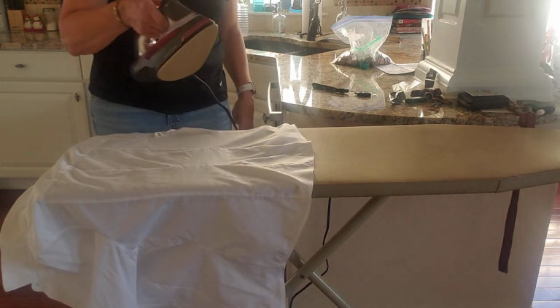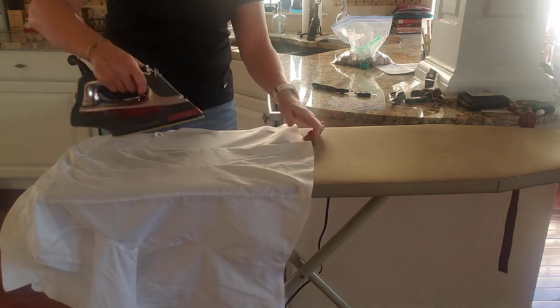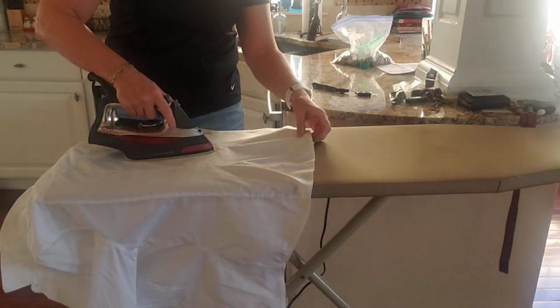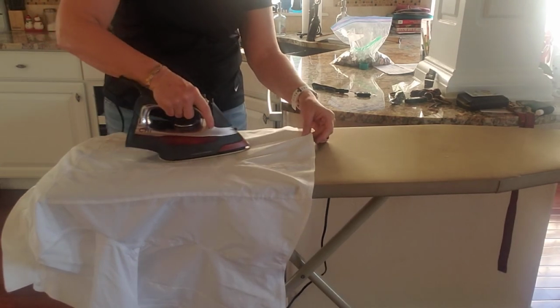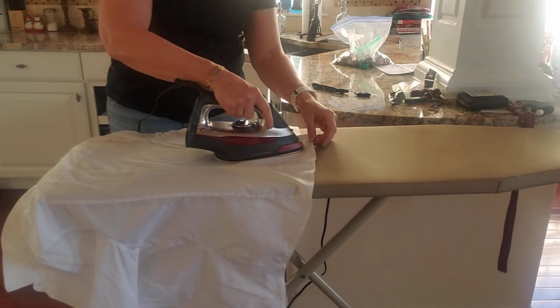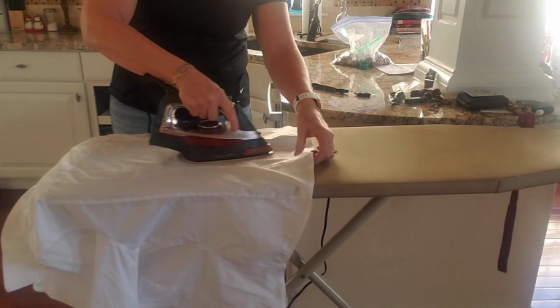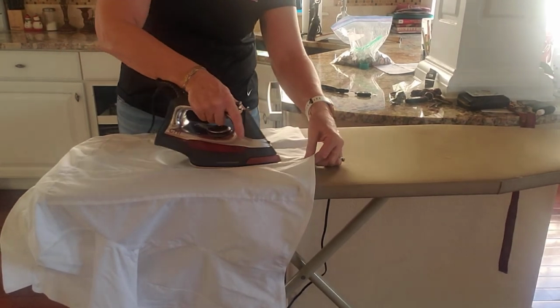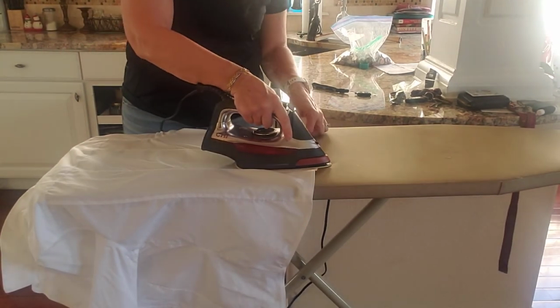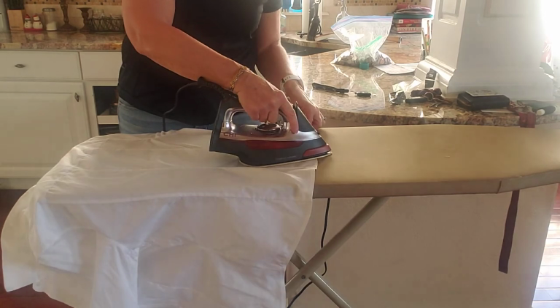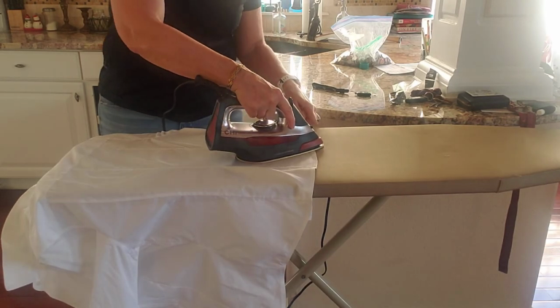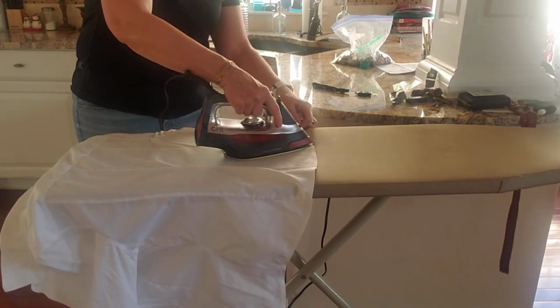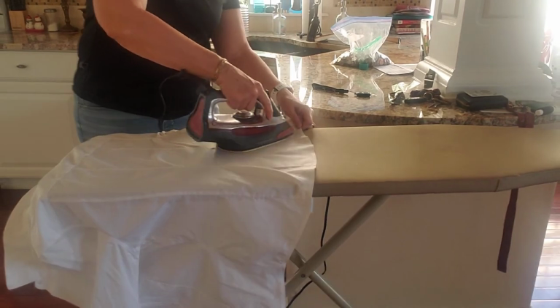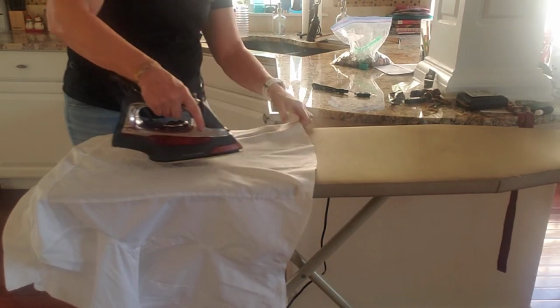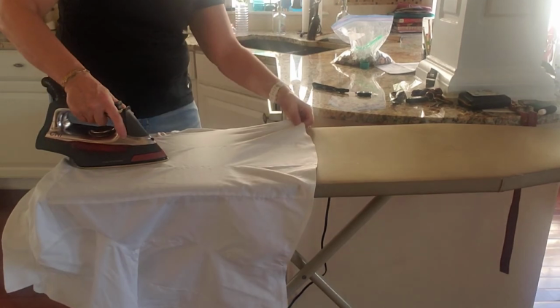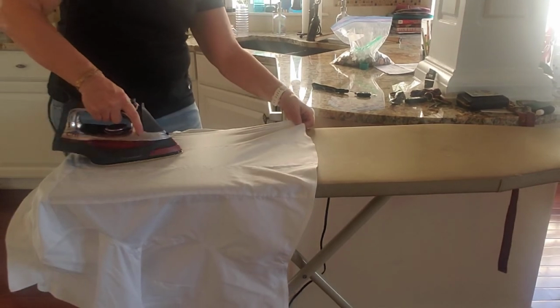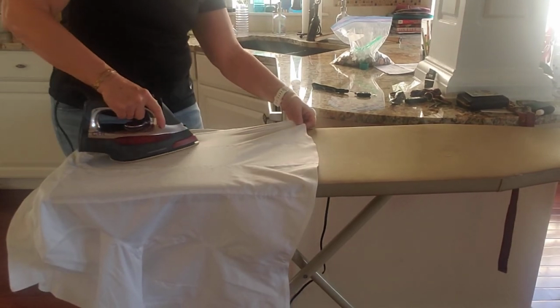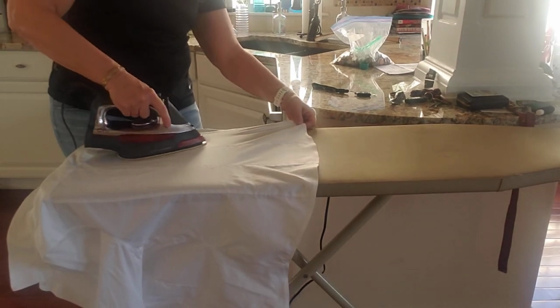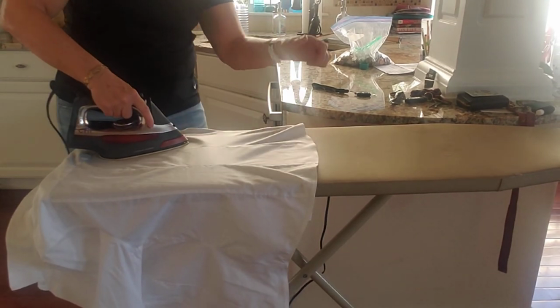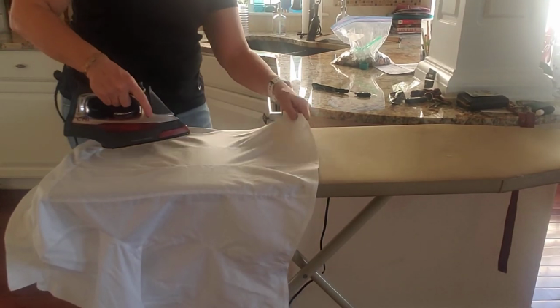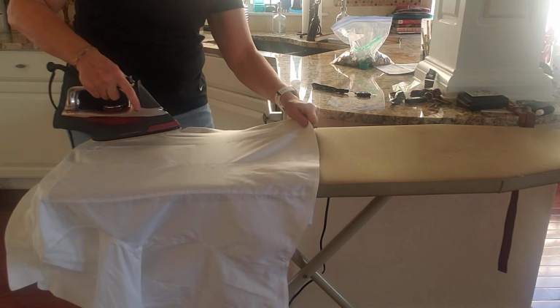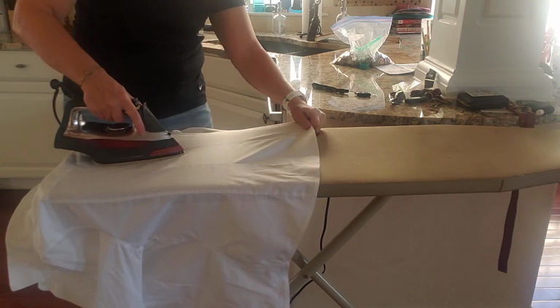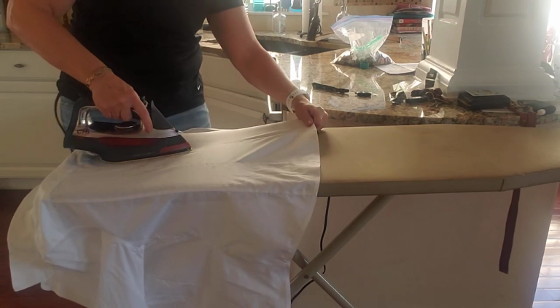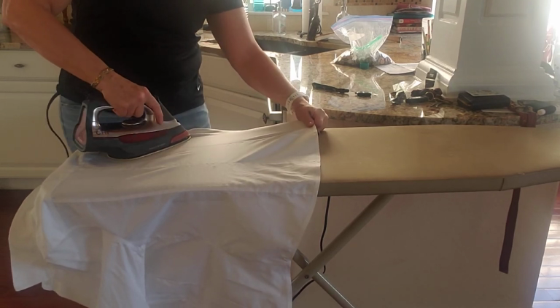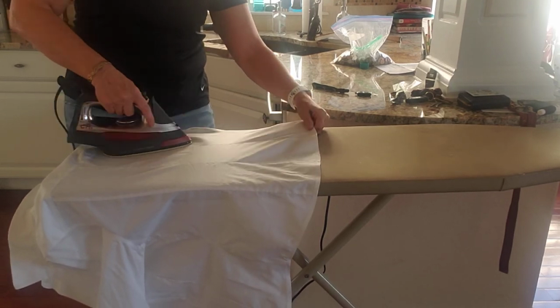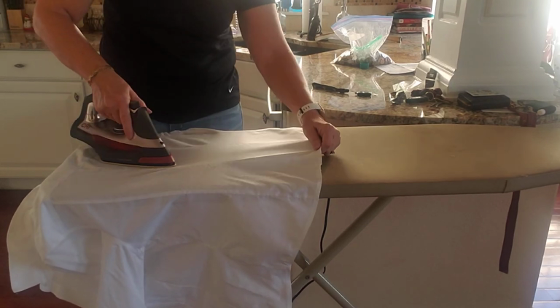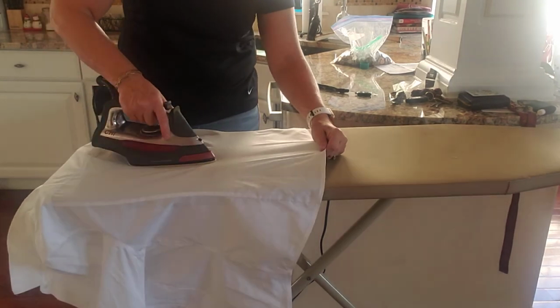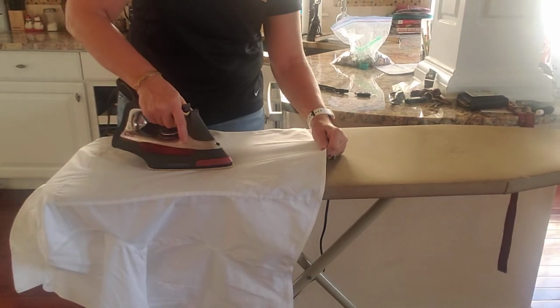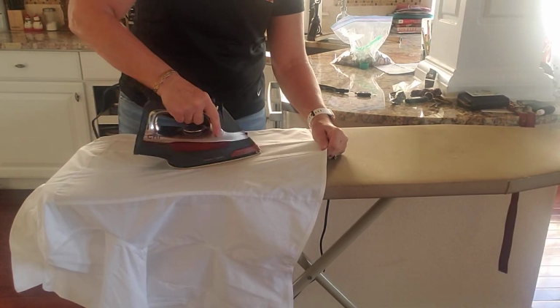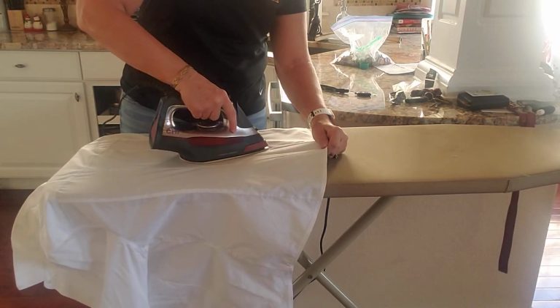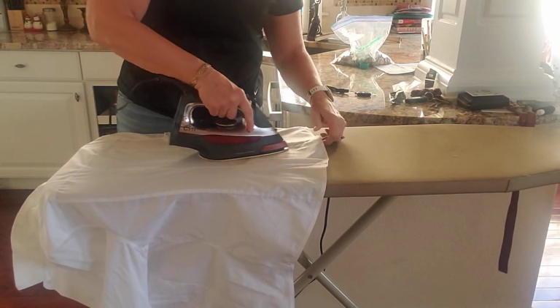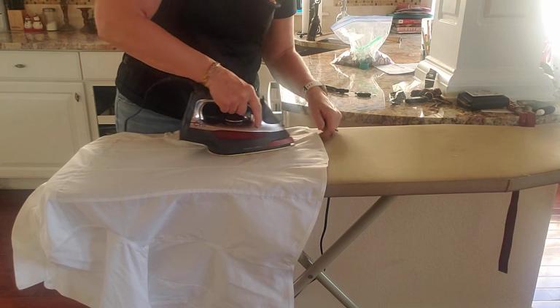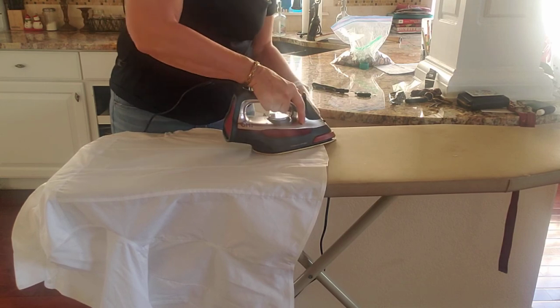I'm going to need to switch to my right hand — it's just harder for me left-handed. Make sure those pleats are flat. I'm using one hand to kind of pull something flat so that I don't get those wrinkles underneath the iron.